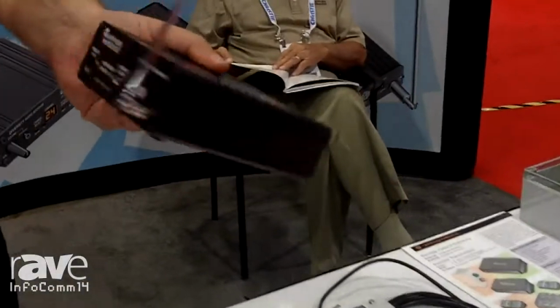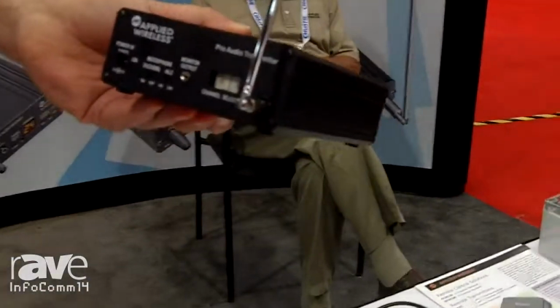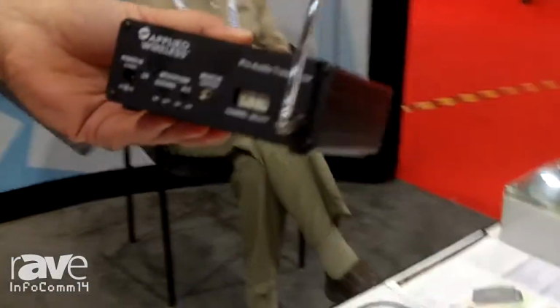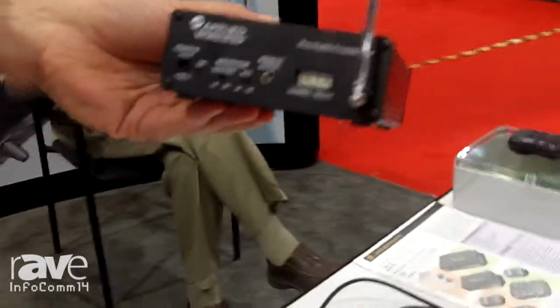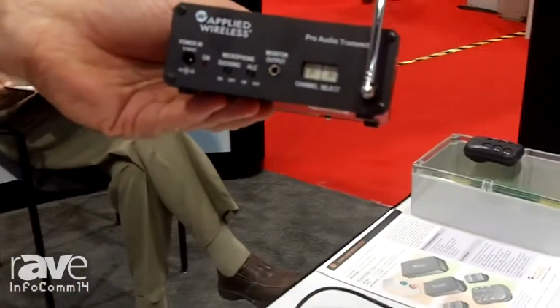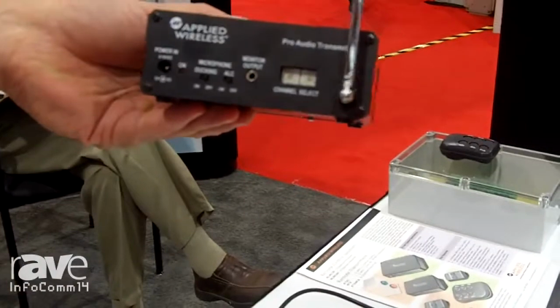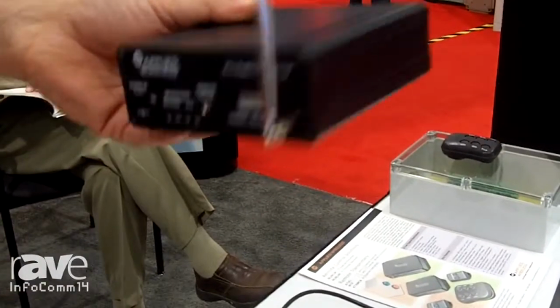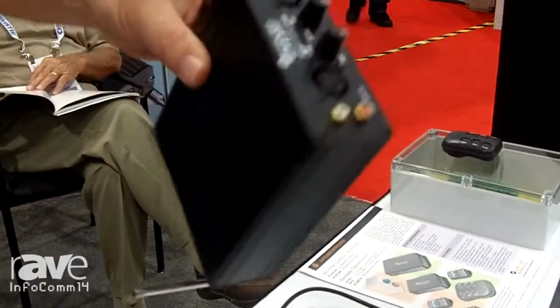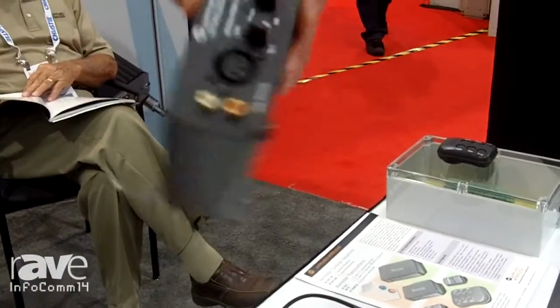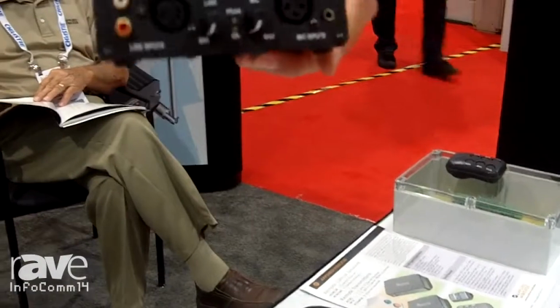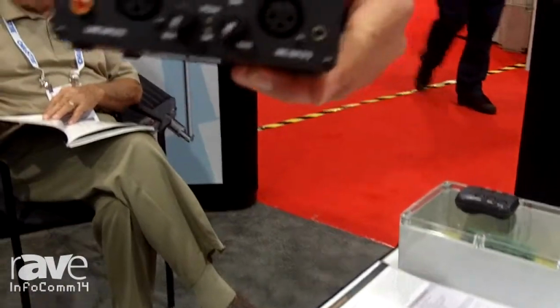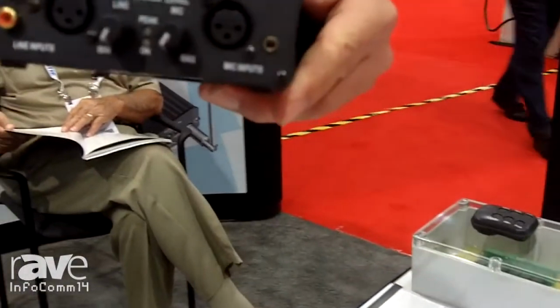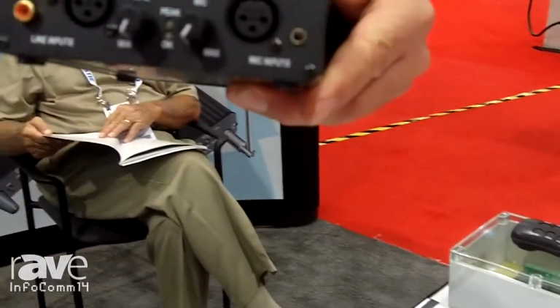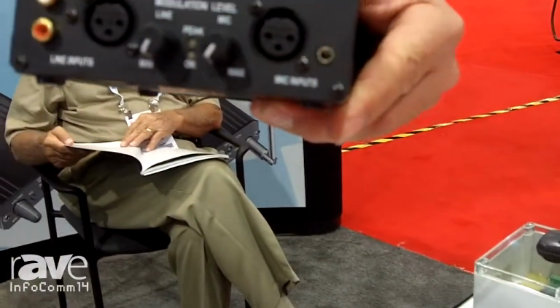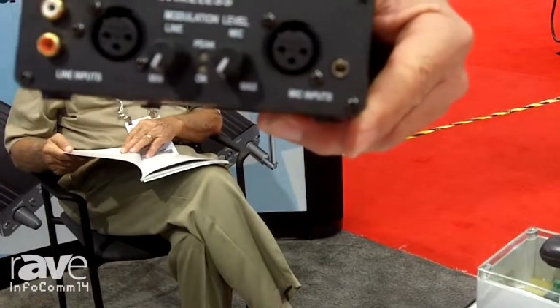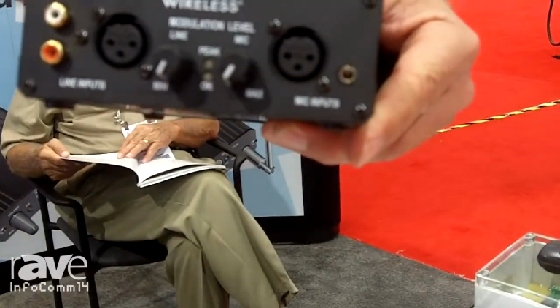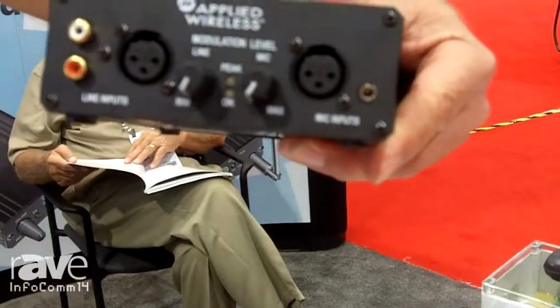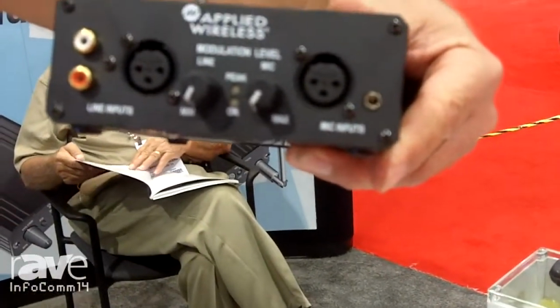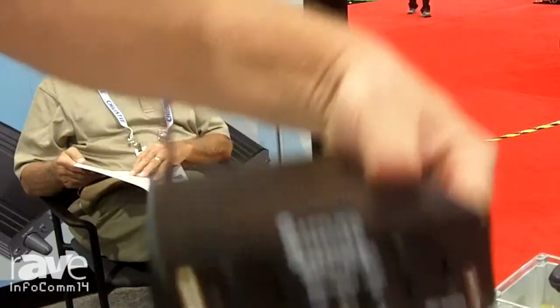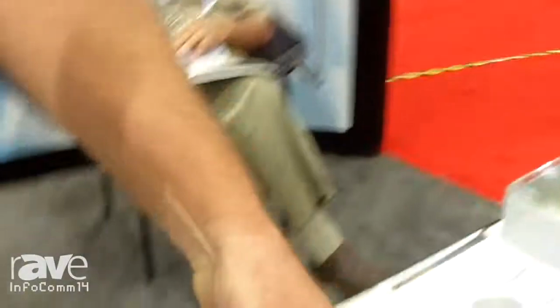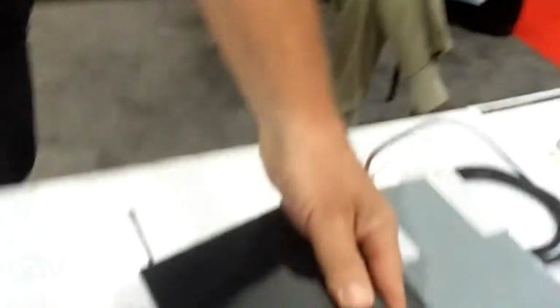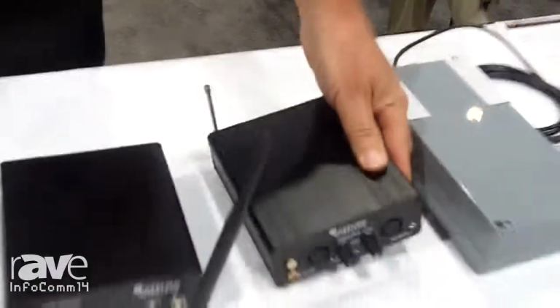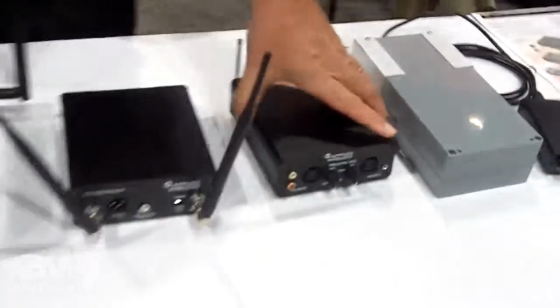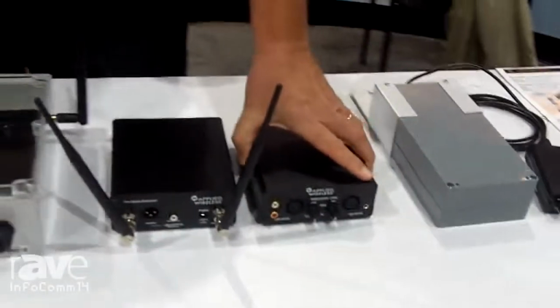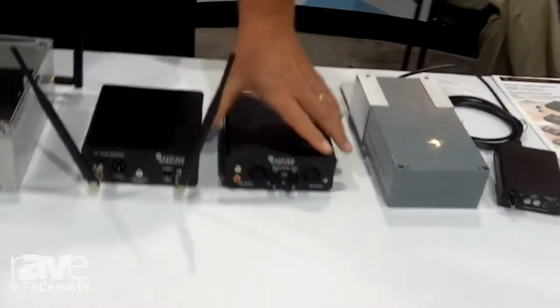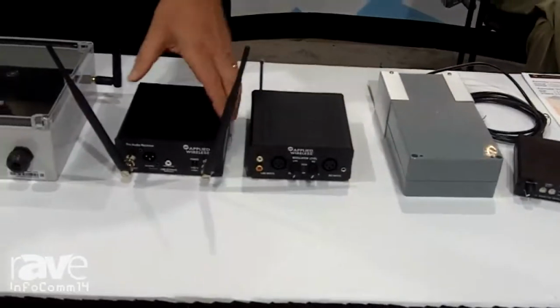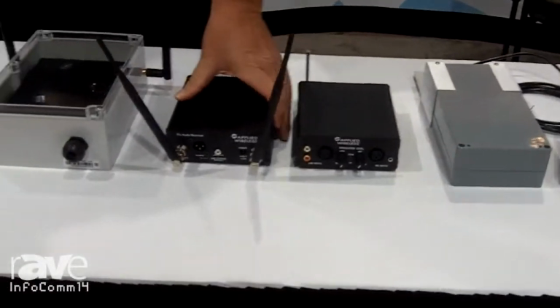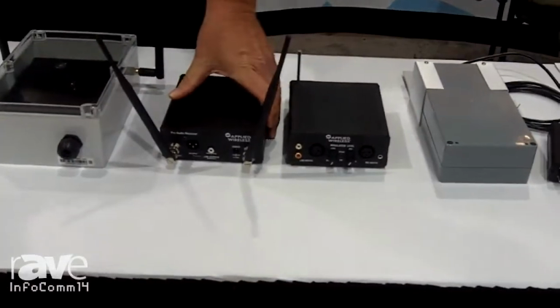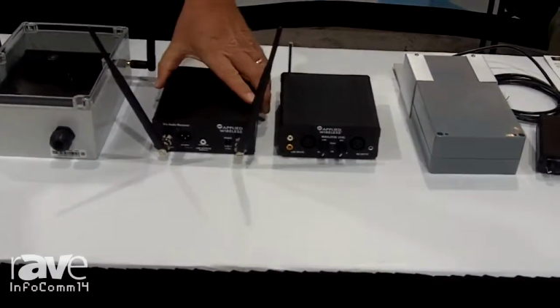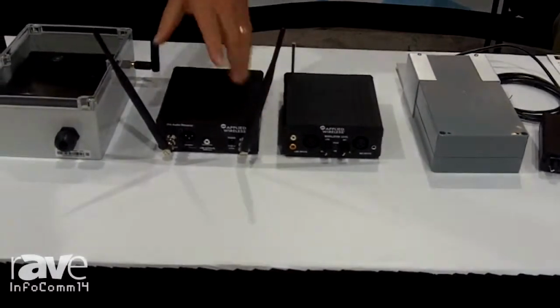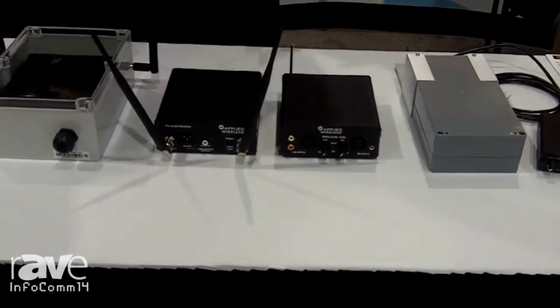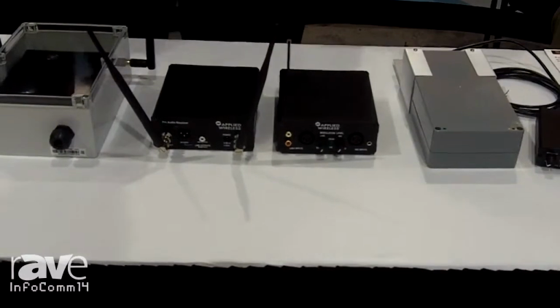This is the transmitter, the PAT900. As you can see, it has the XLR inputs. The set has 950 feet of range. It's 900 megahertz.